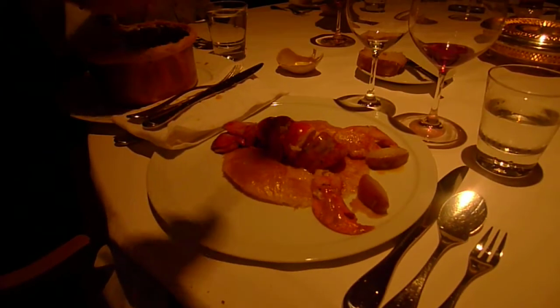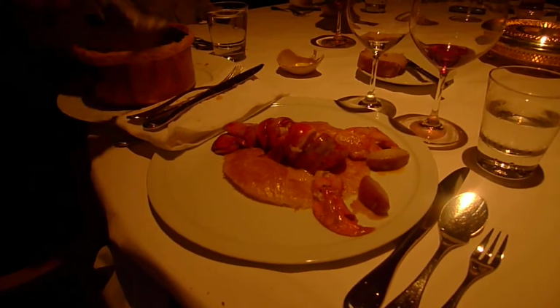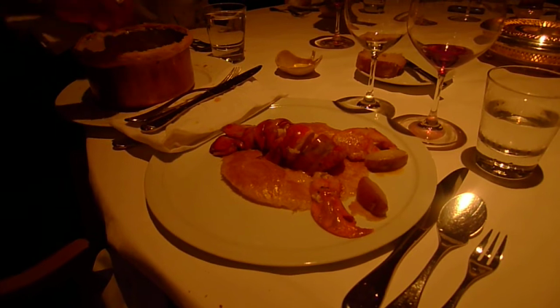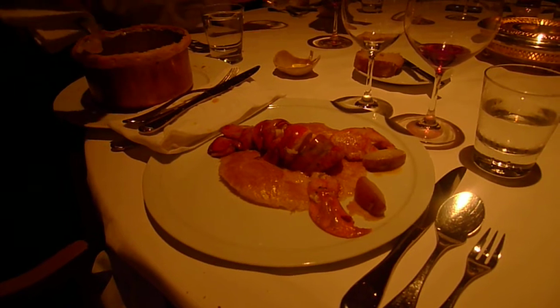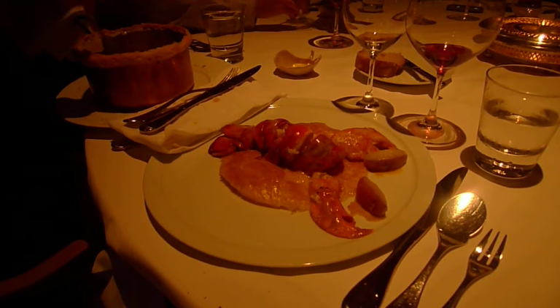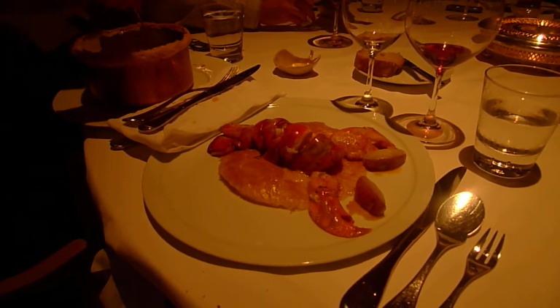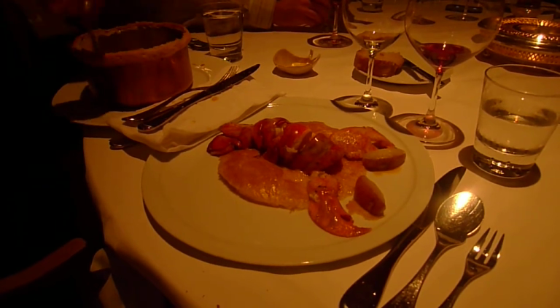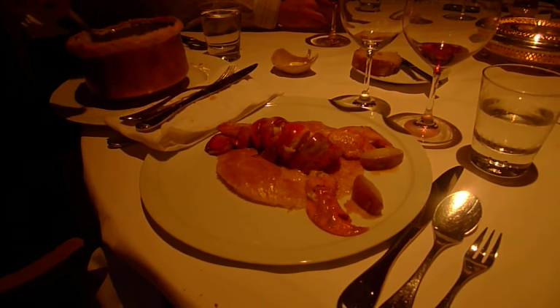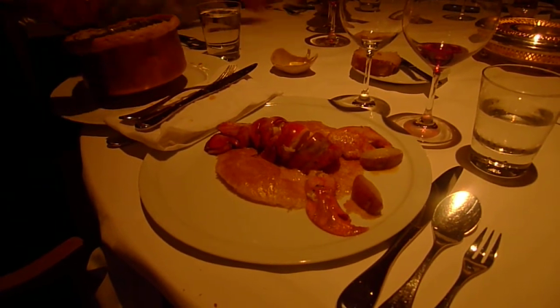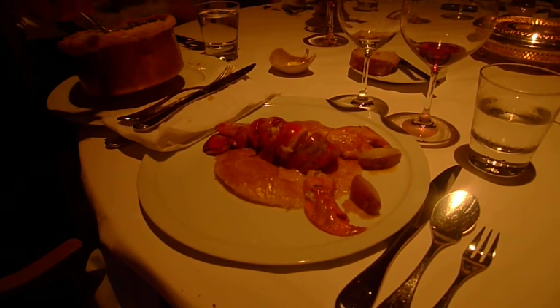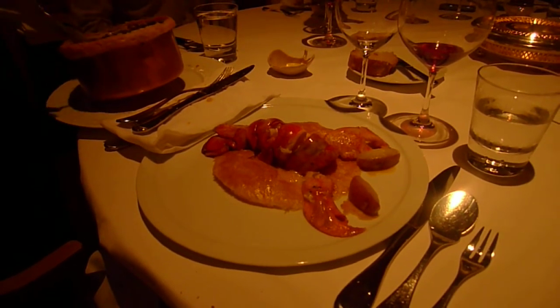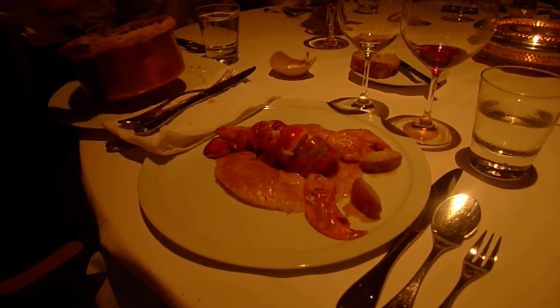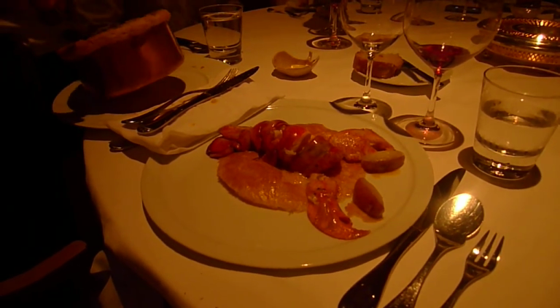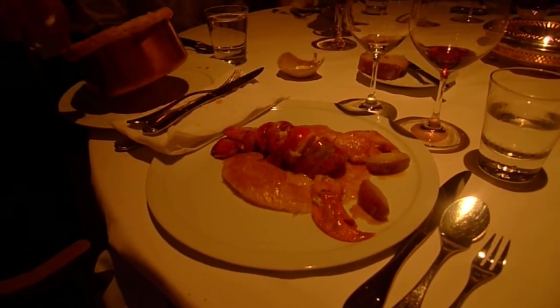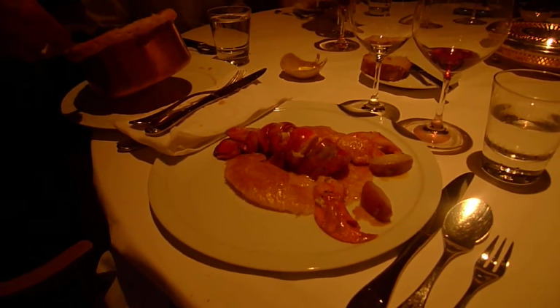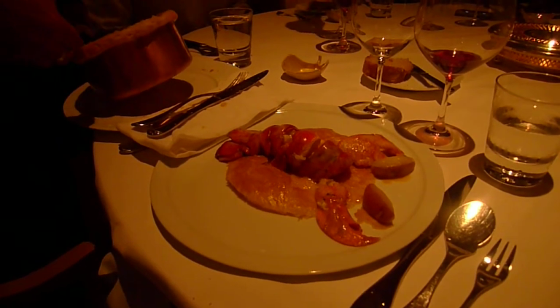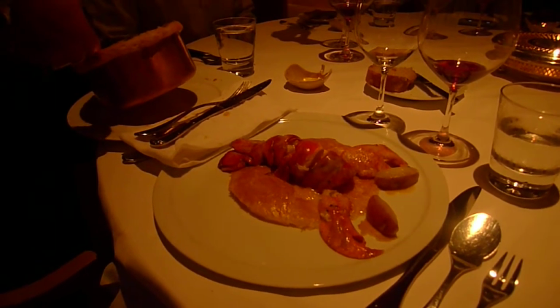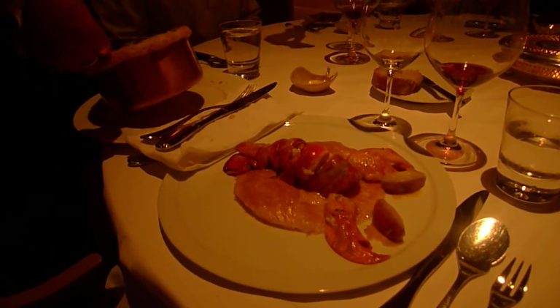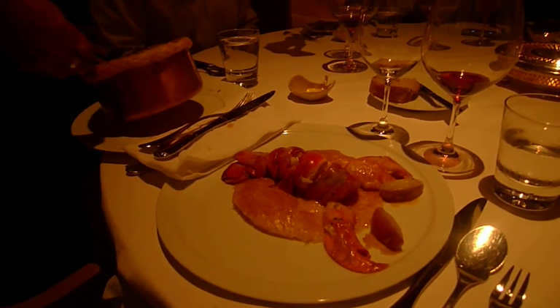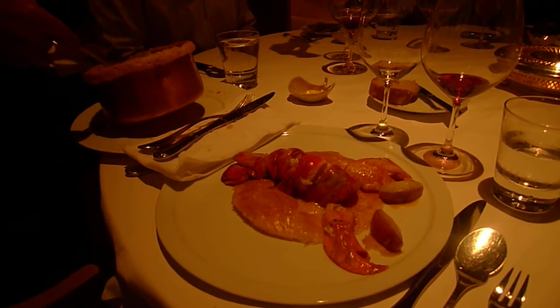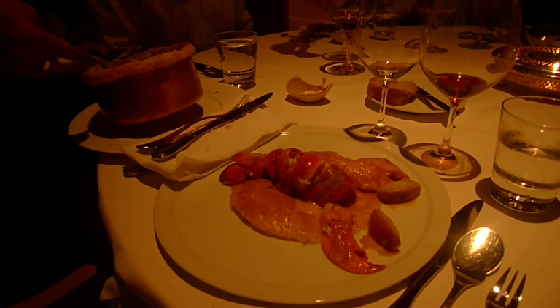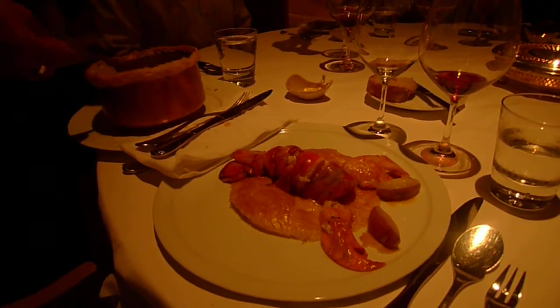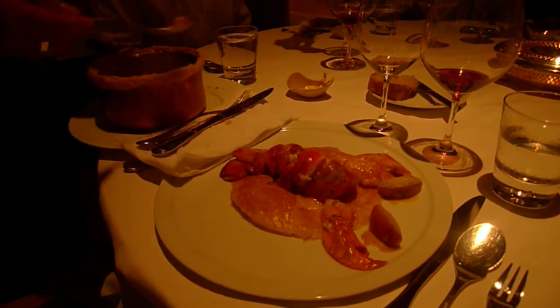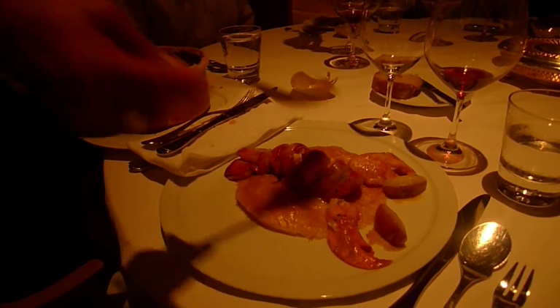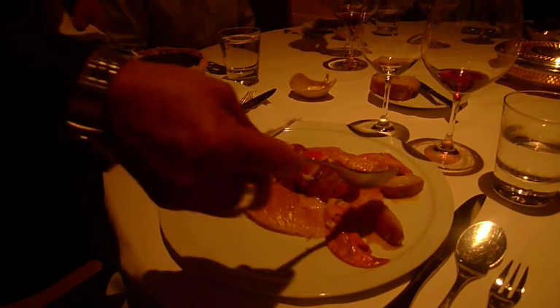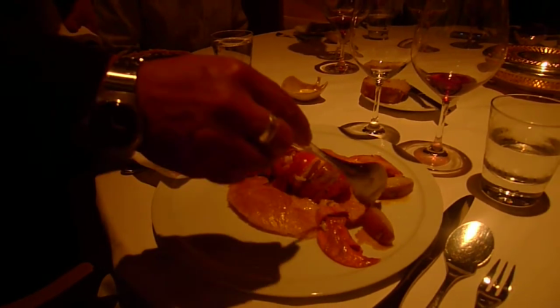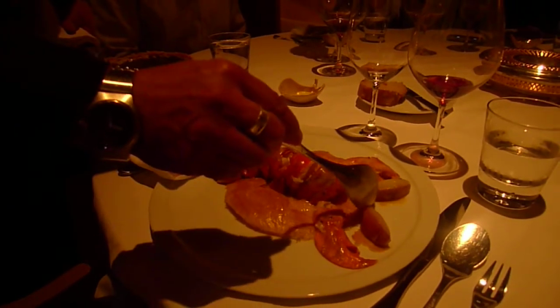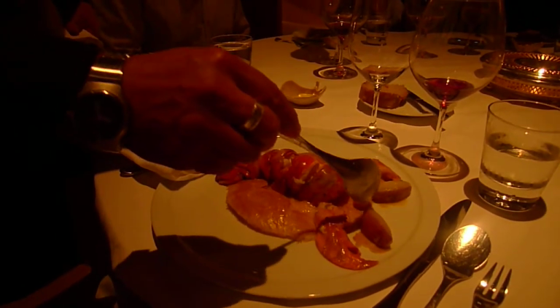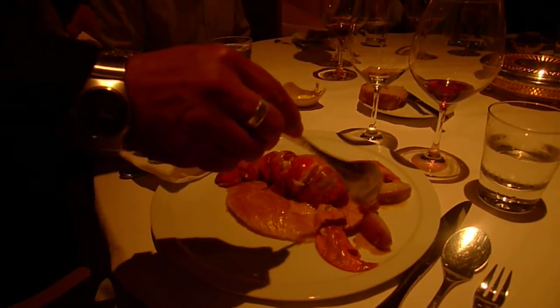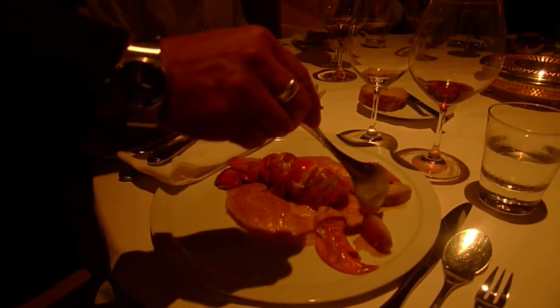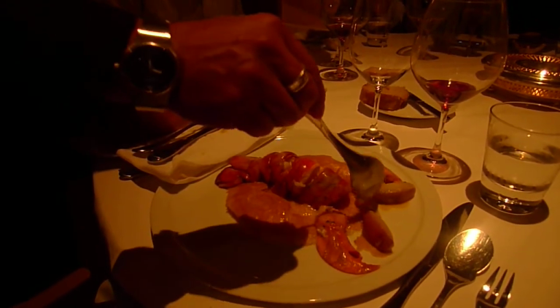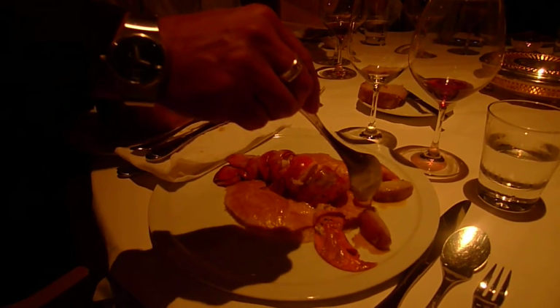We have La Ratte potato, wild forest mushrooms. These are going to be the eyes — they are purple onions.